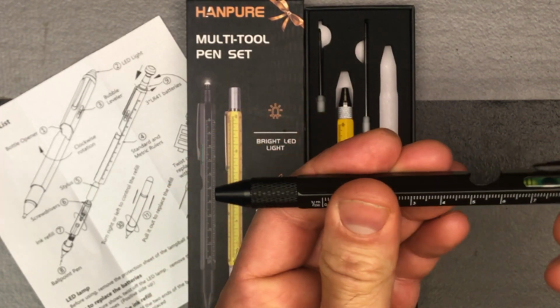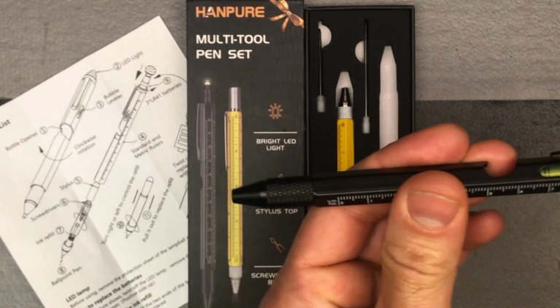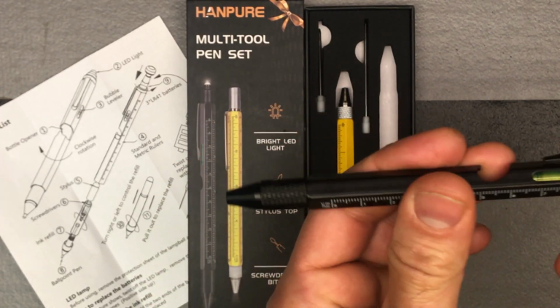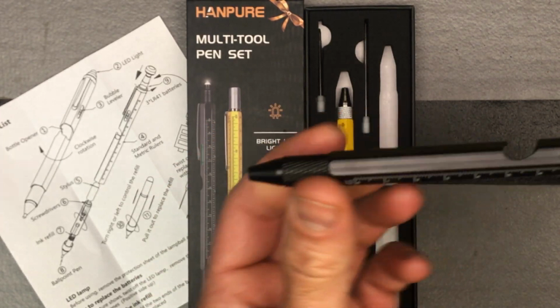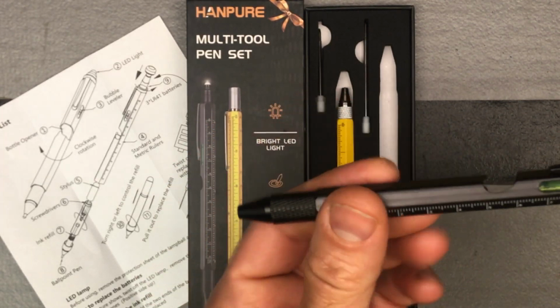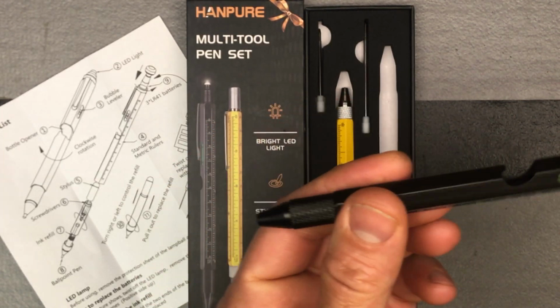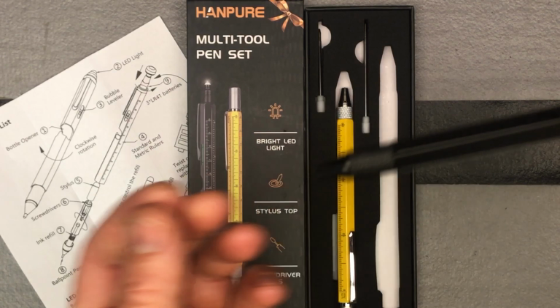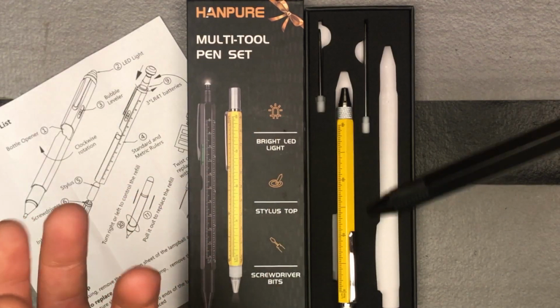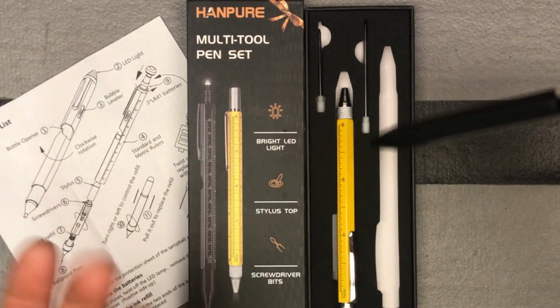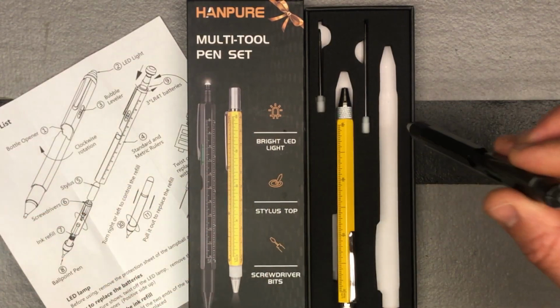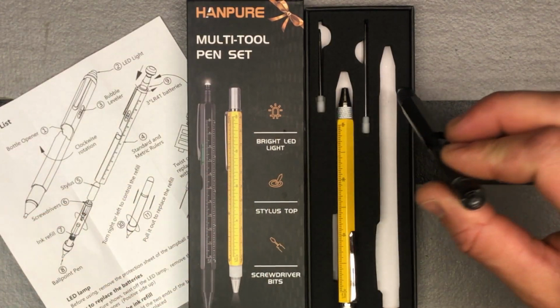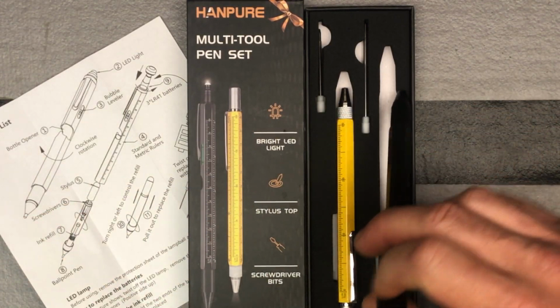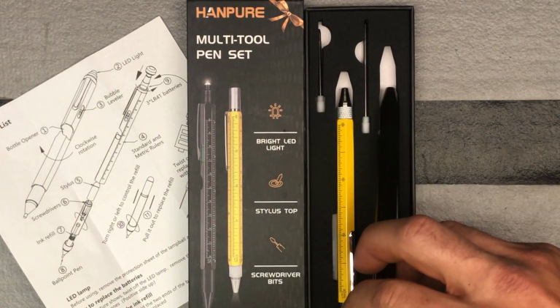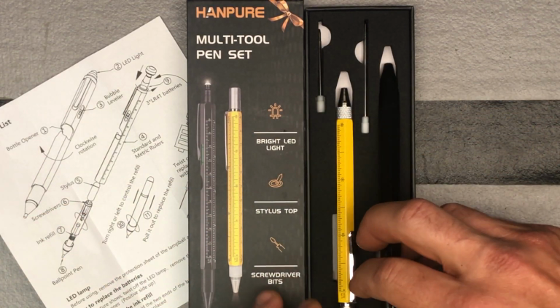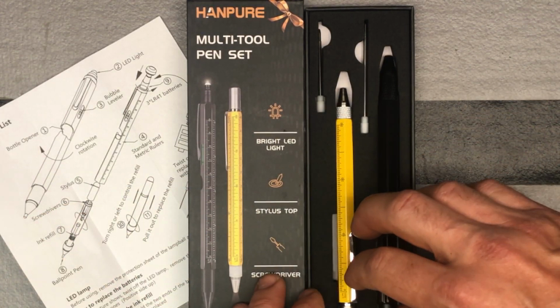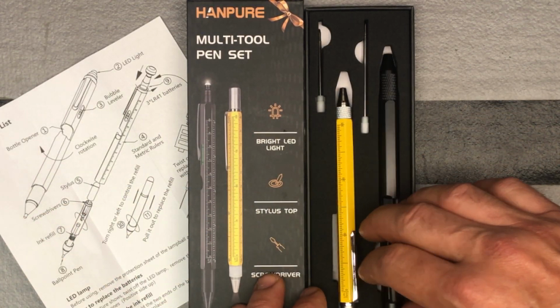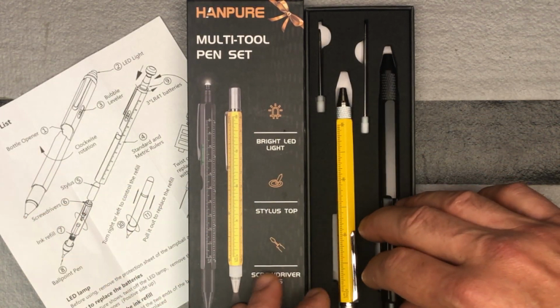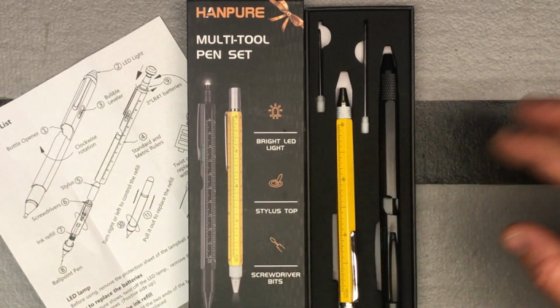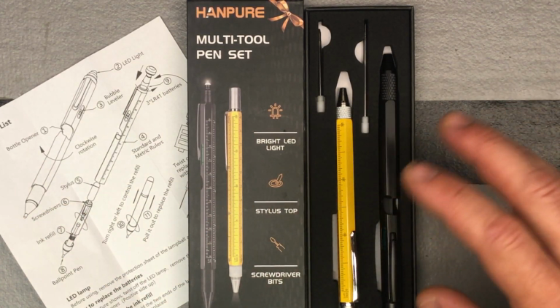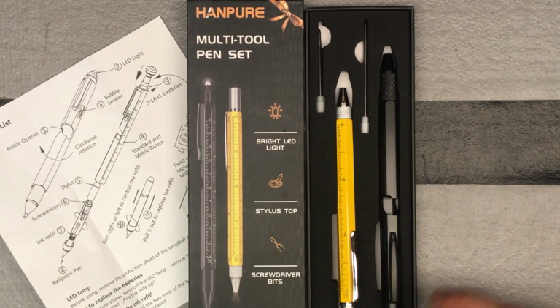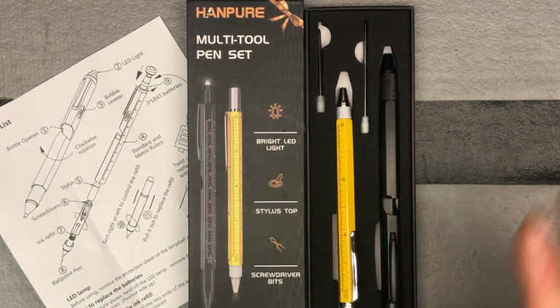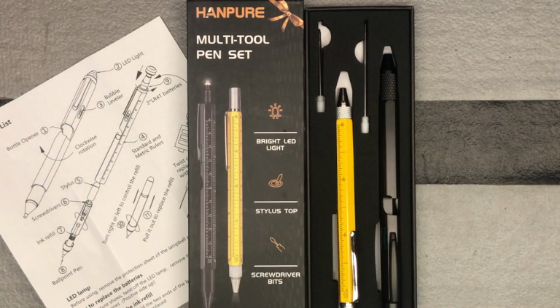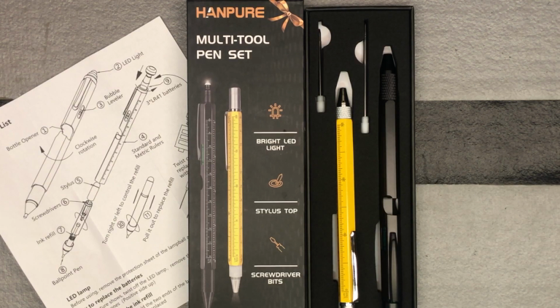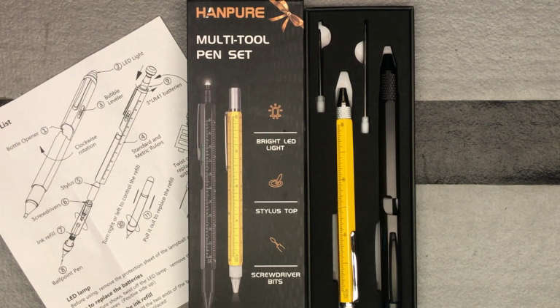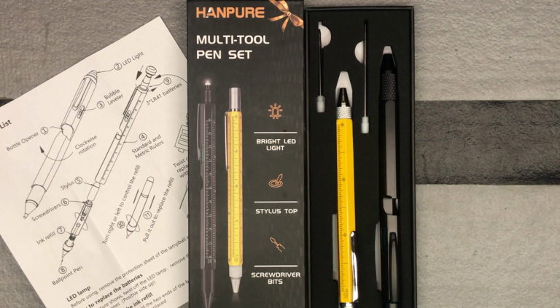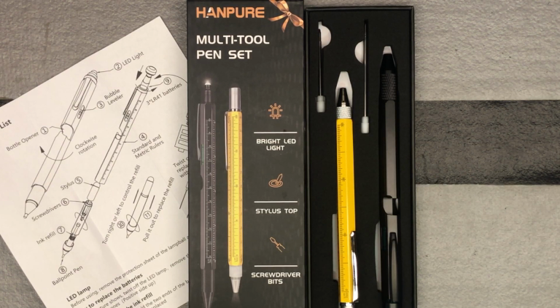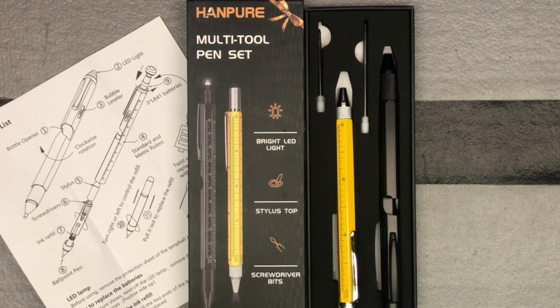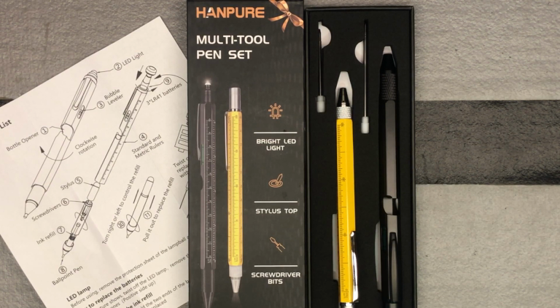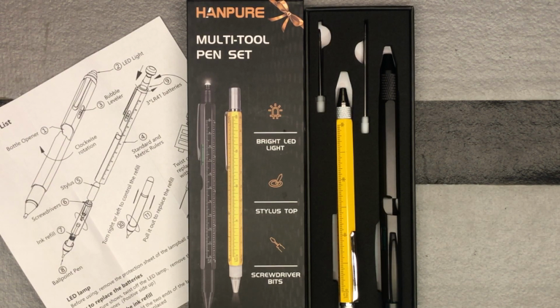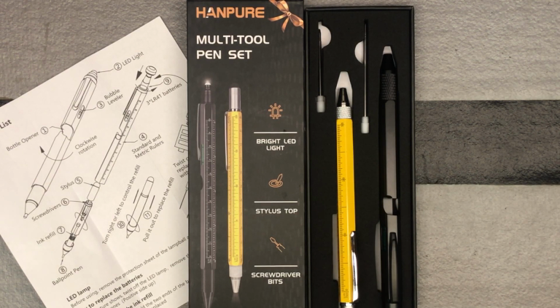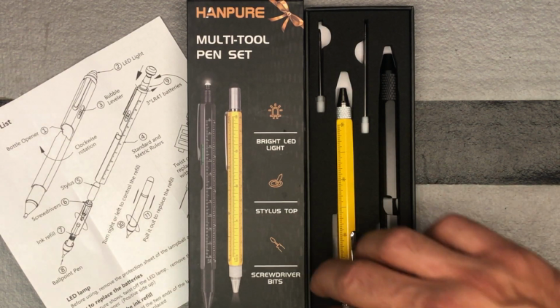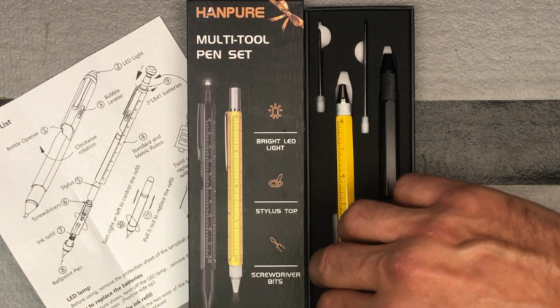I like that they're real metal — they stick to magnets. I have a lot of different magnets in my tool area for holding tools, so it's nice to be able to have these up there so I know where they are.